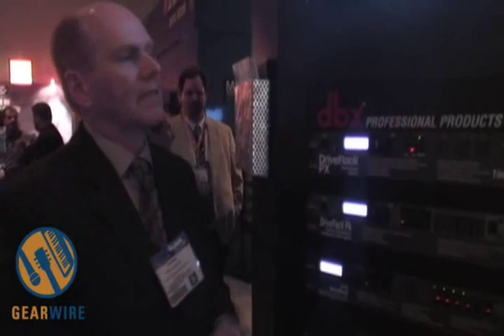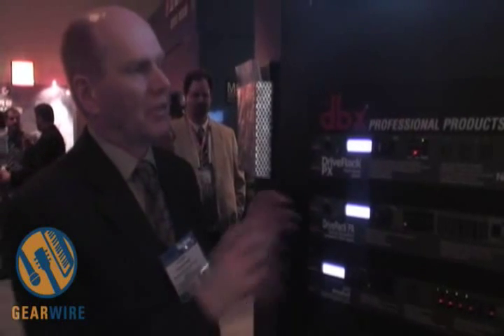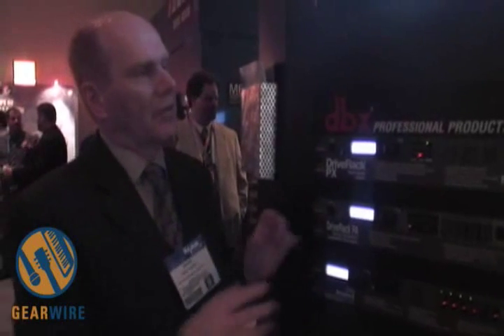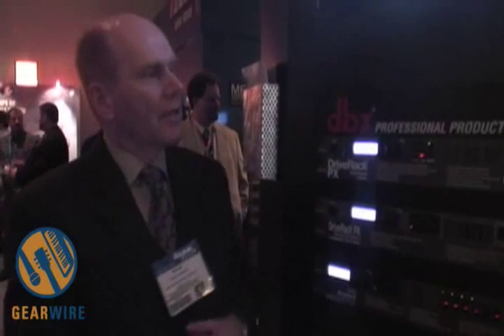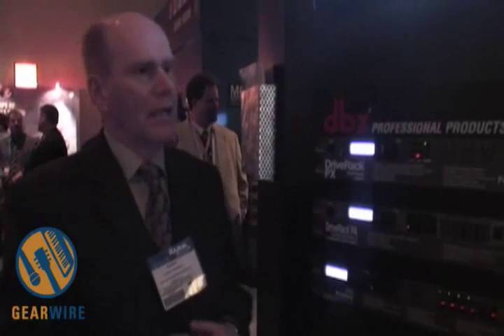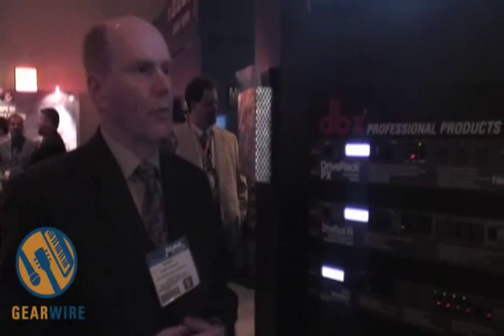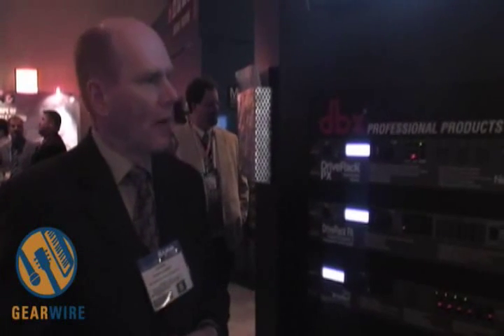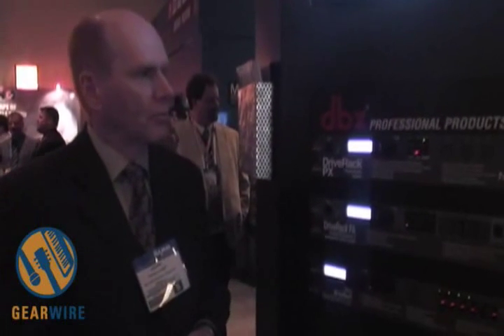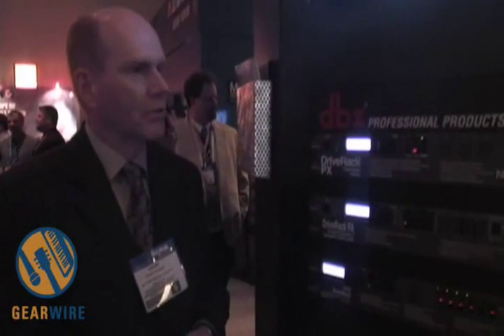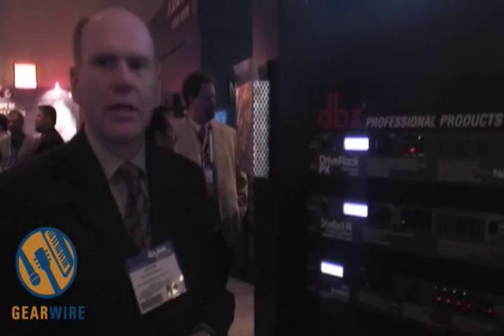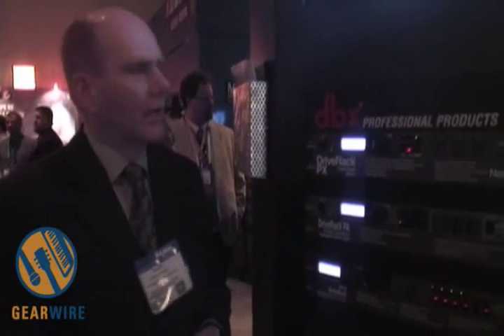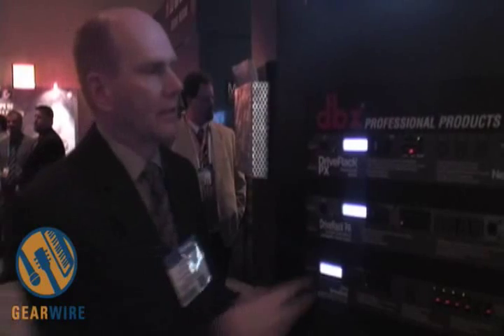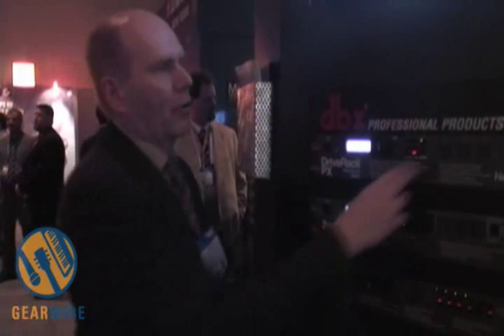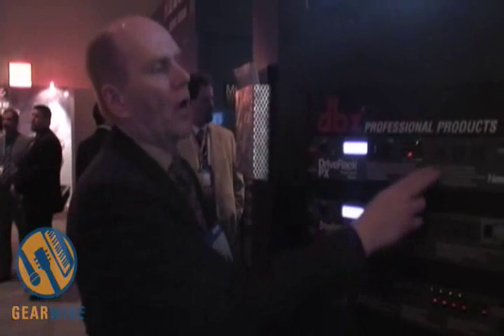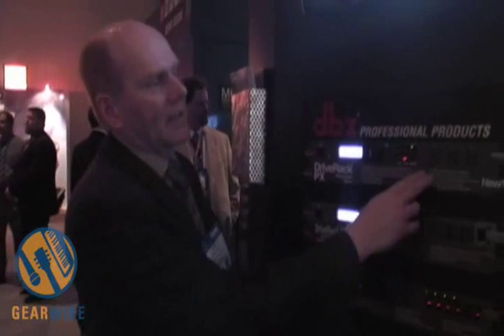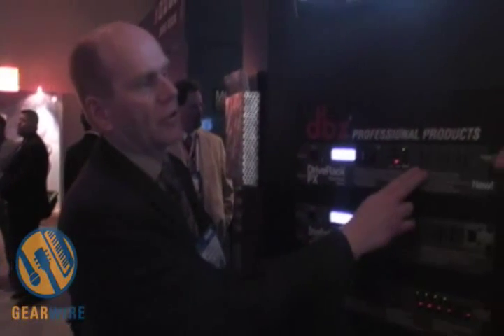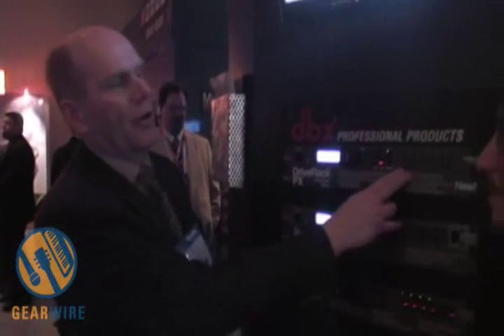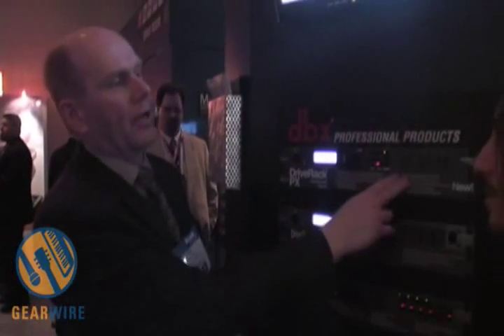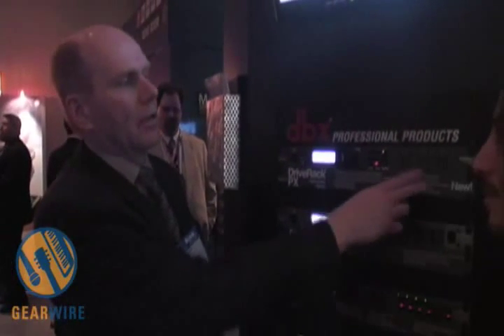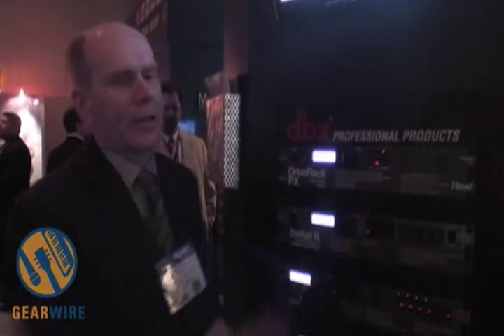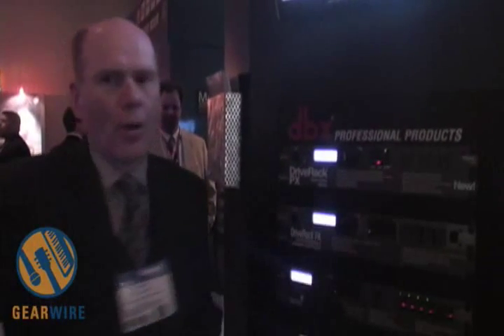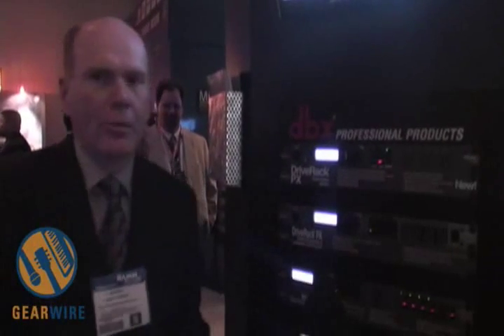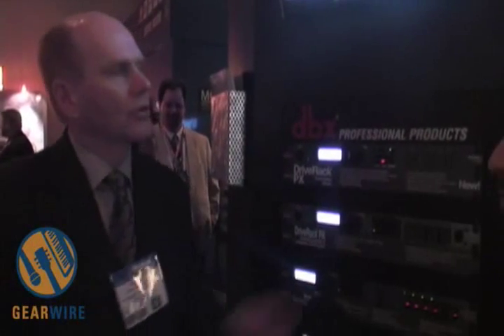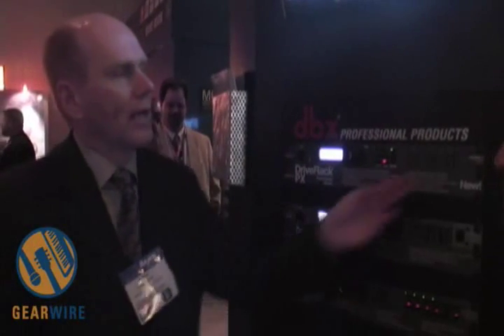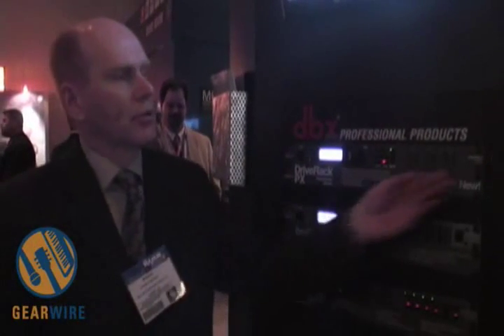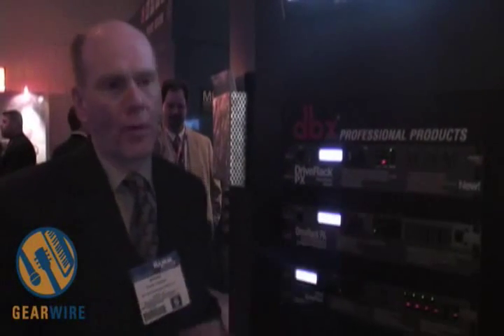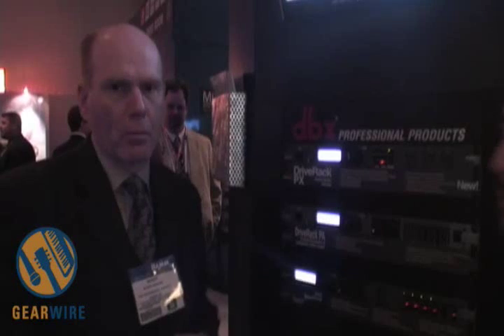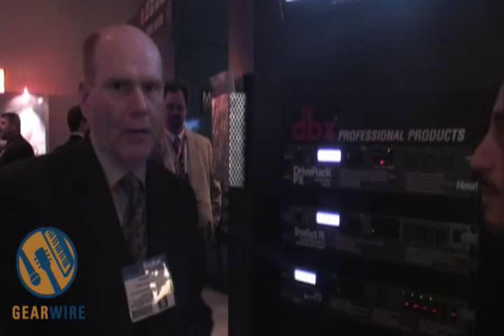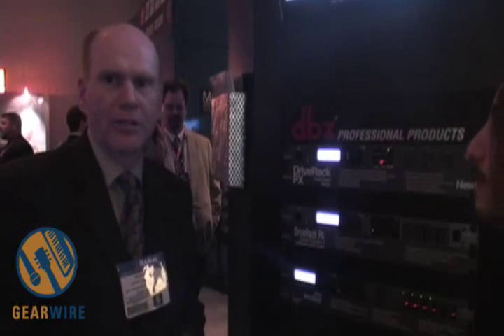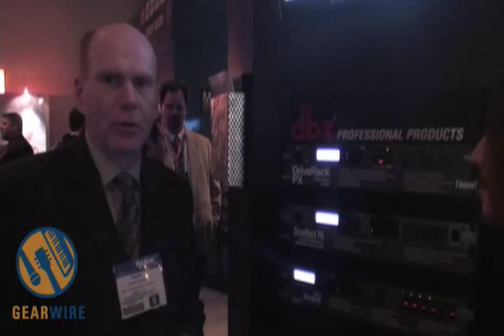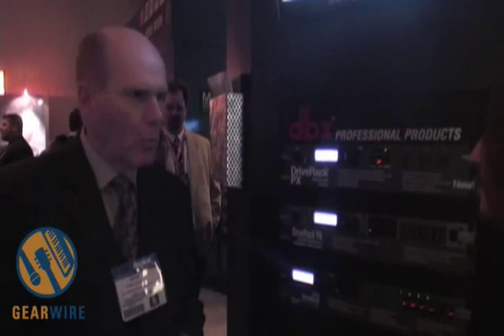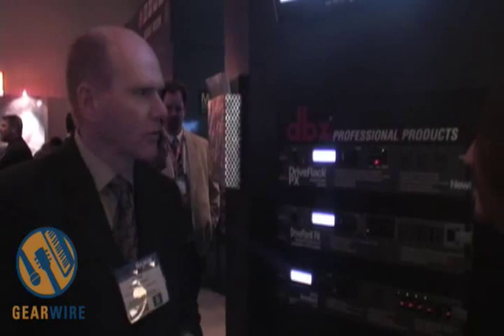This is specifically tailored for powered speakers. It's a stereo processor — stereo in, stereo out — but it also has support for mono and stereo subwoofers.